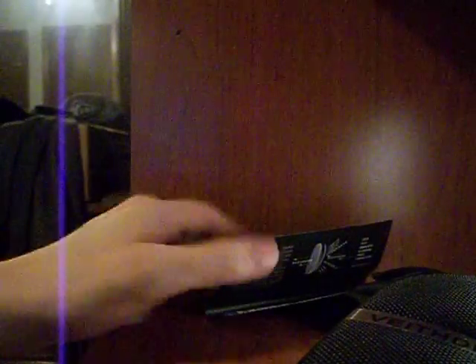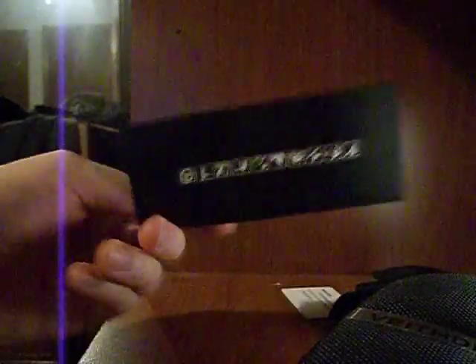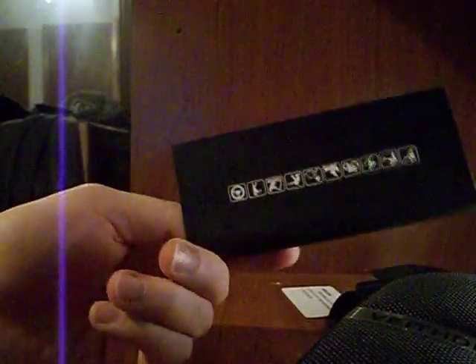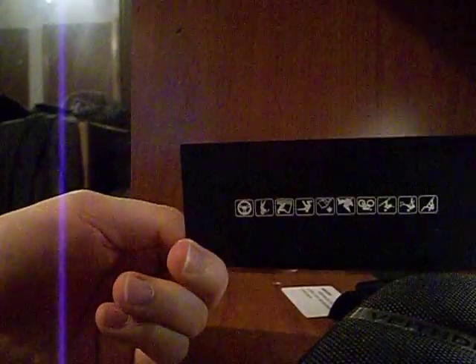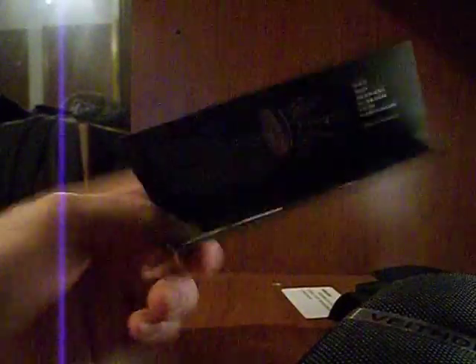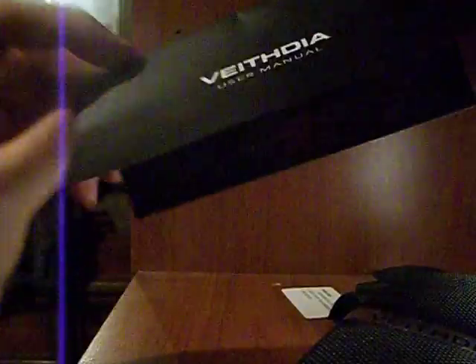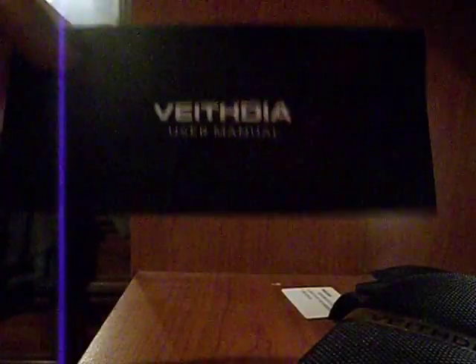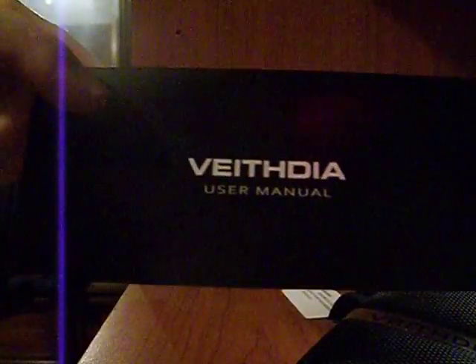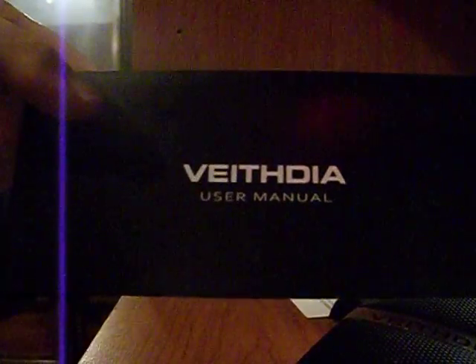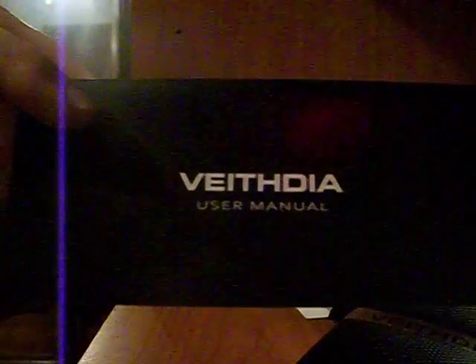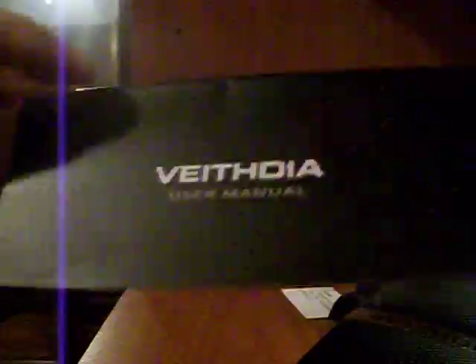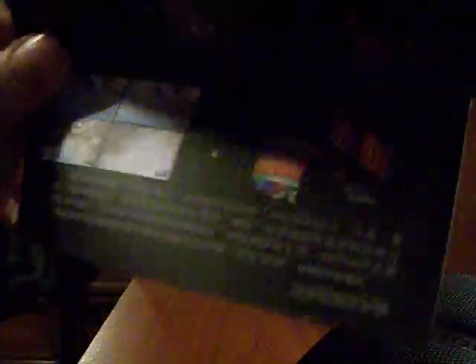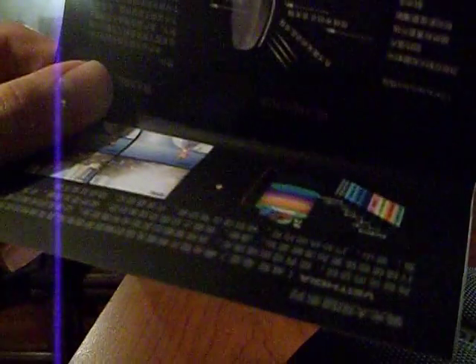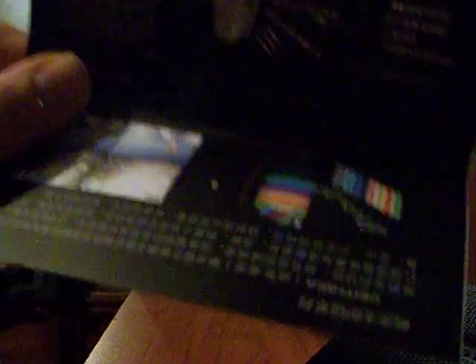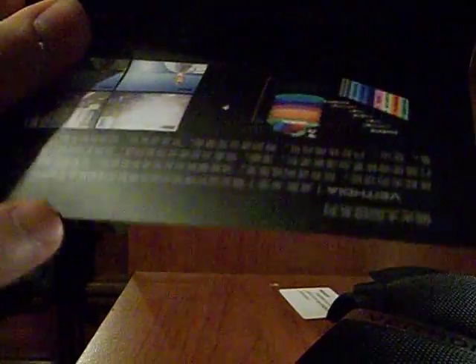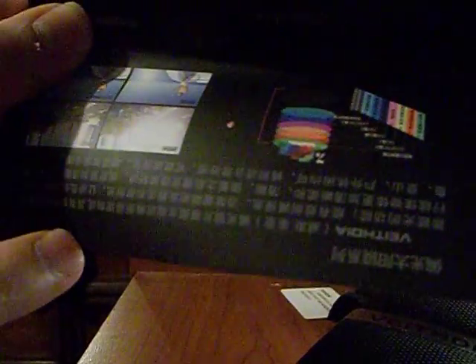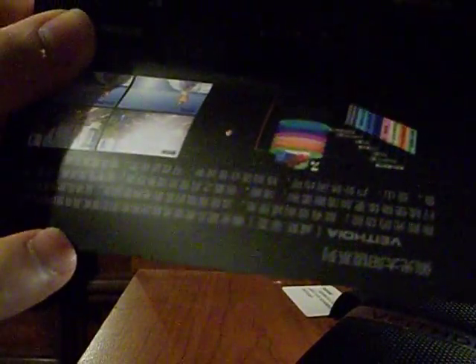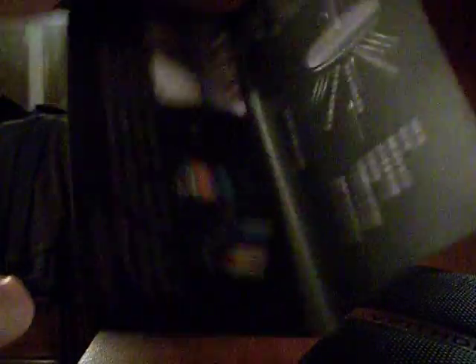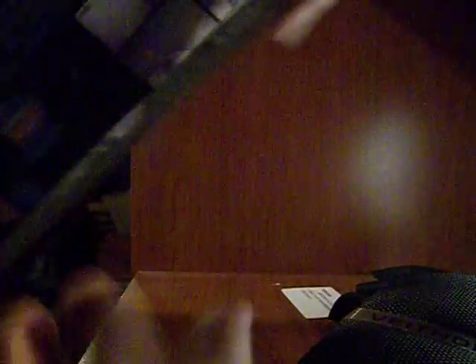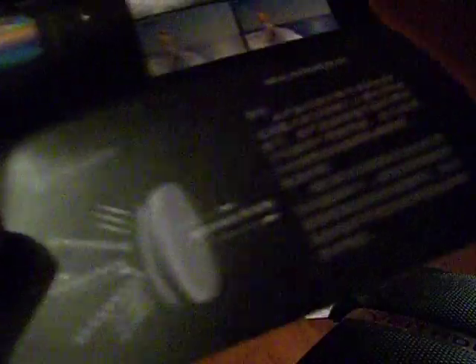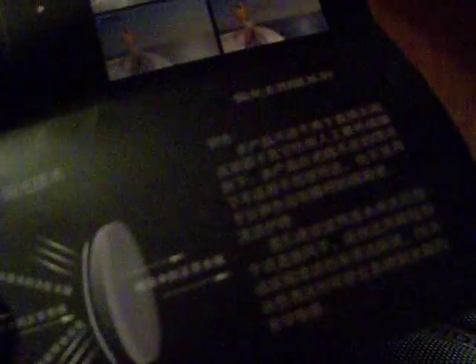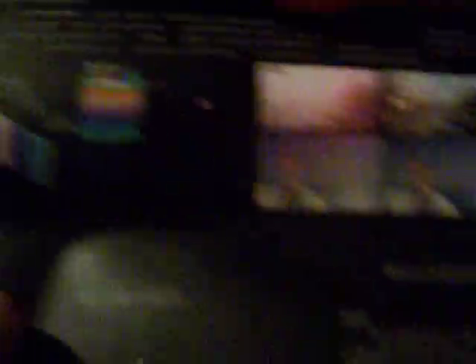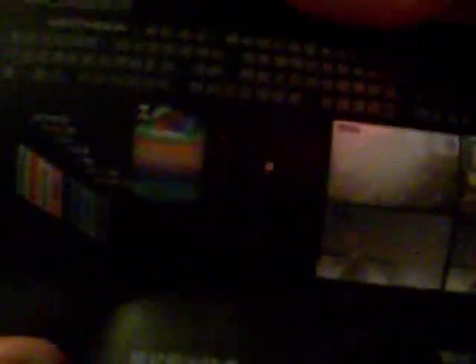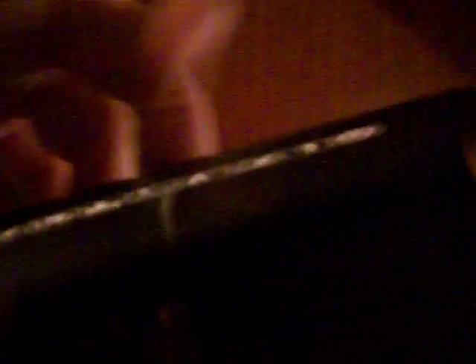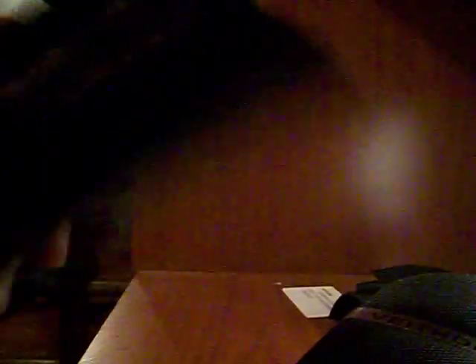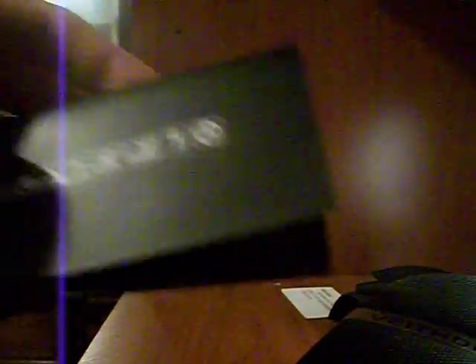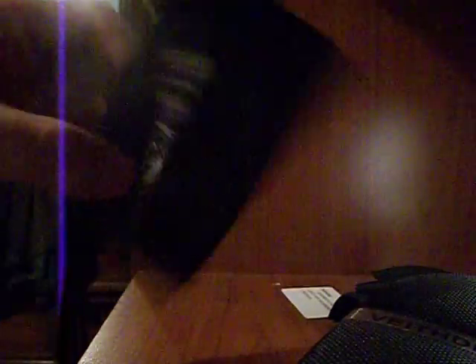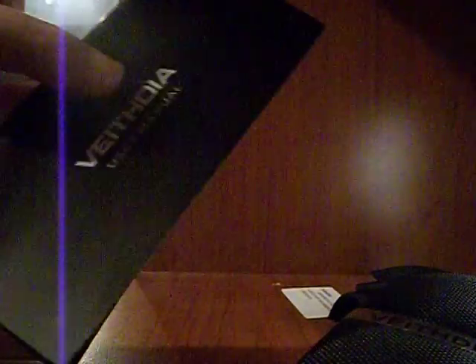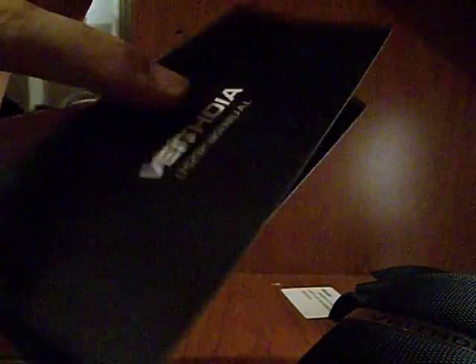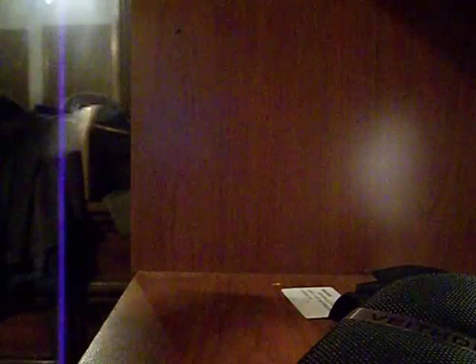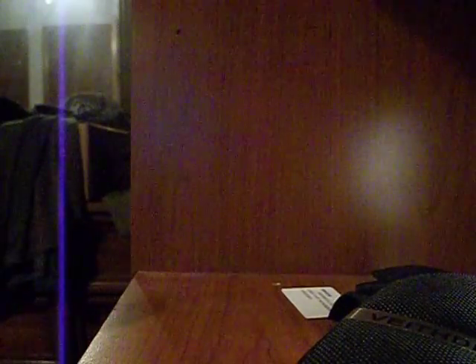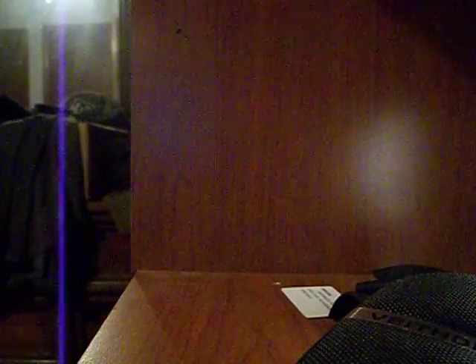It comes with this thing right here which says Vaithdia User Manual, and it is all Chinese. I don't know why it says User Manual in English and then the rest of it's all Chinese, but who cares?